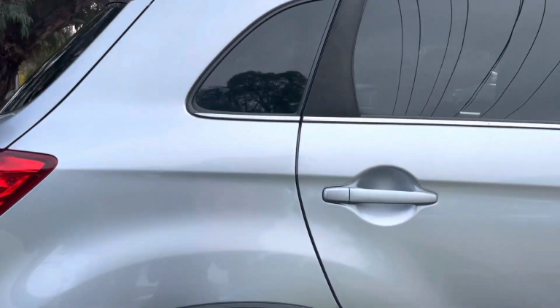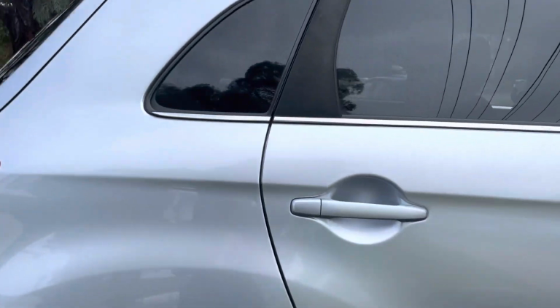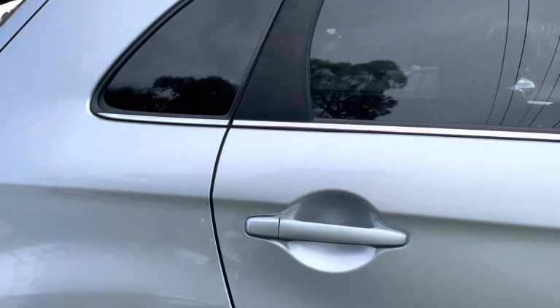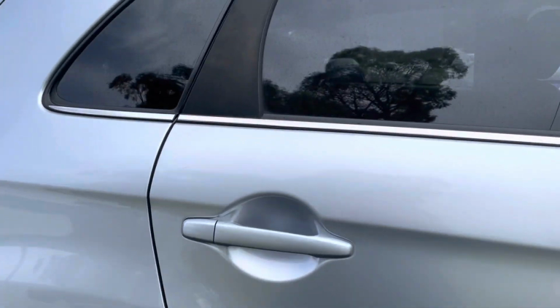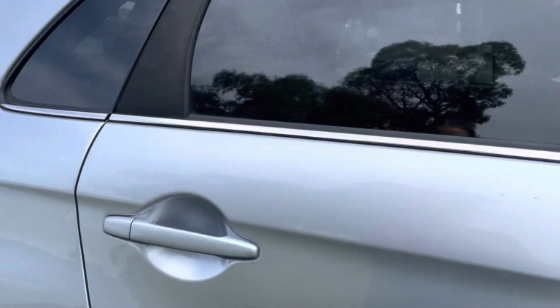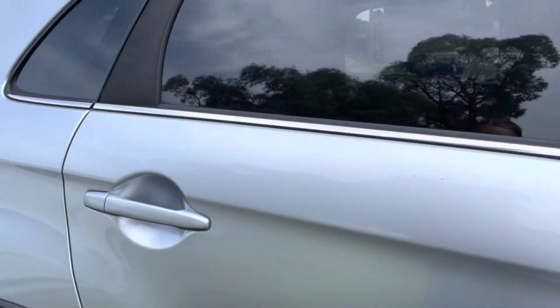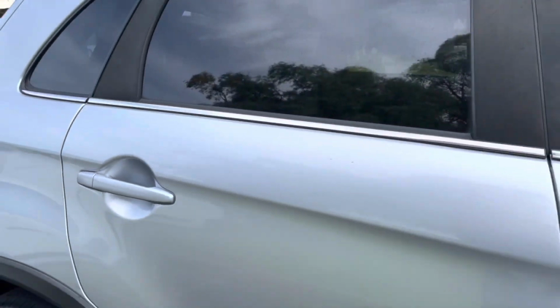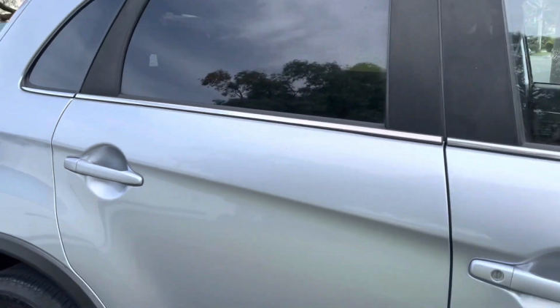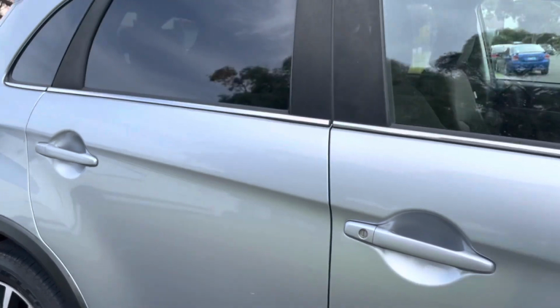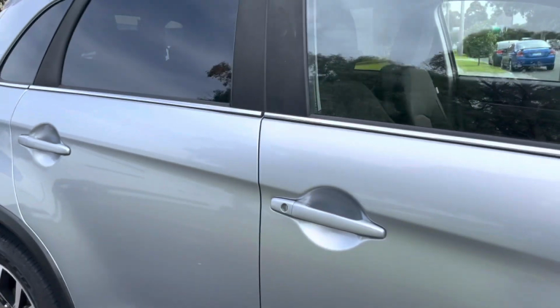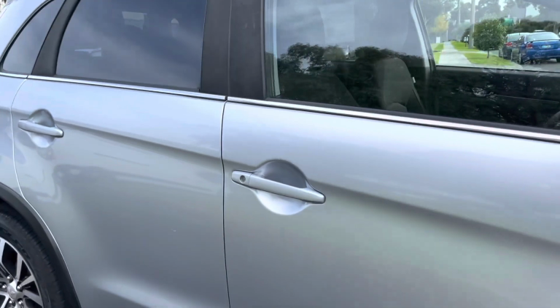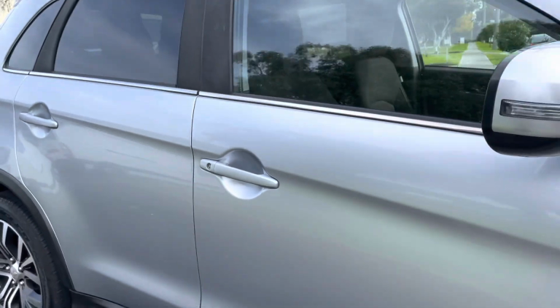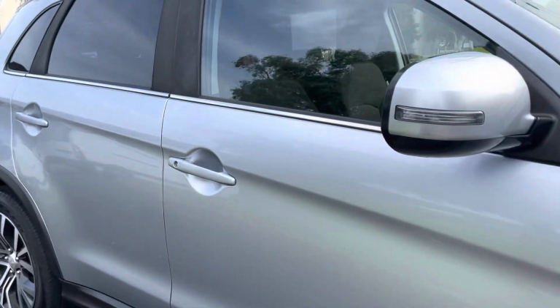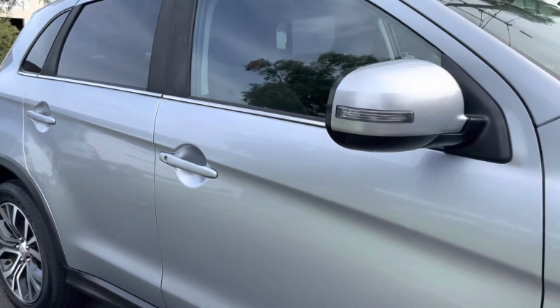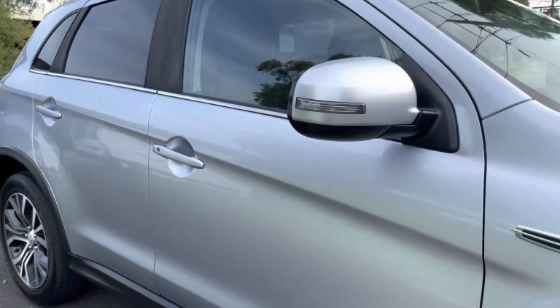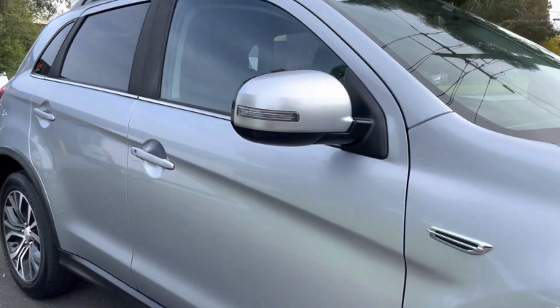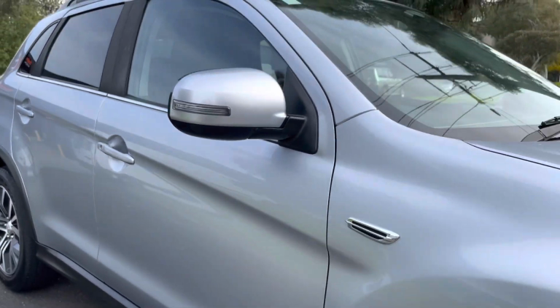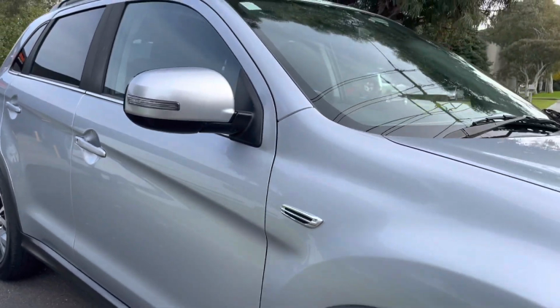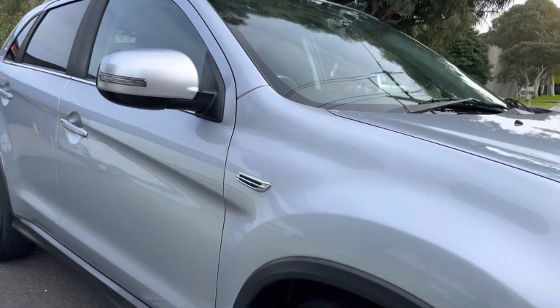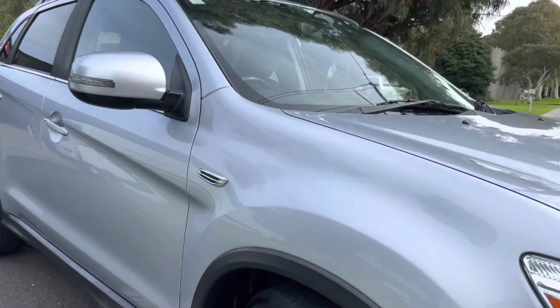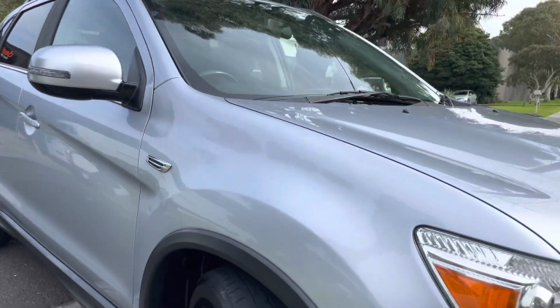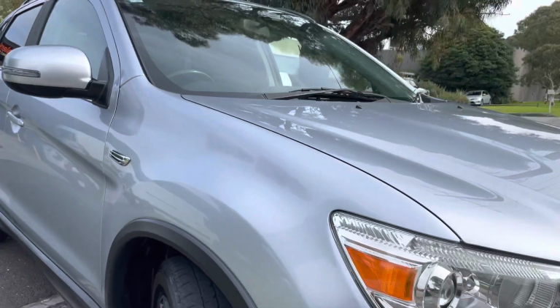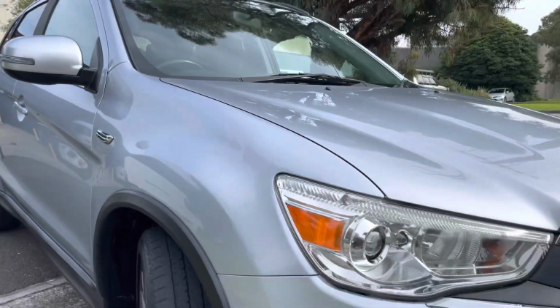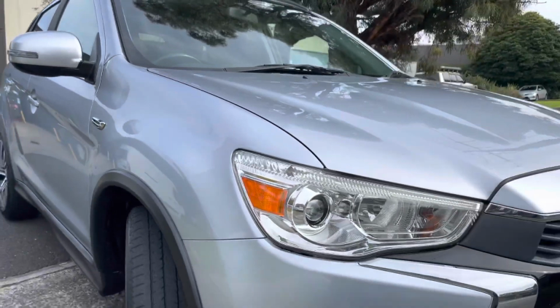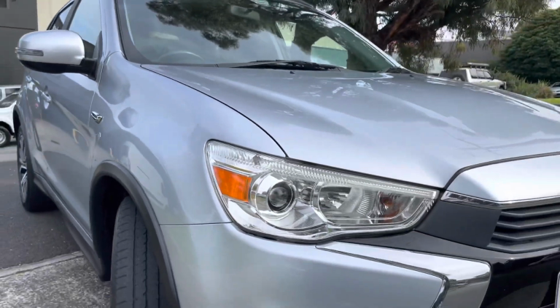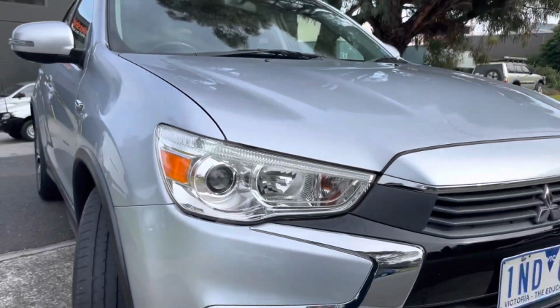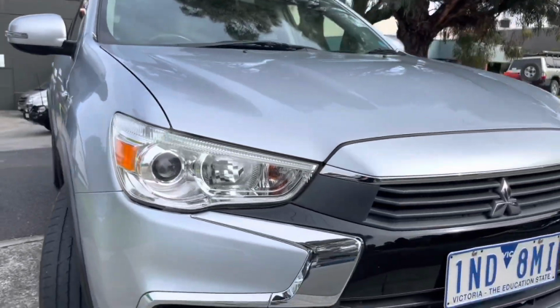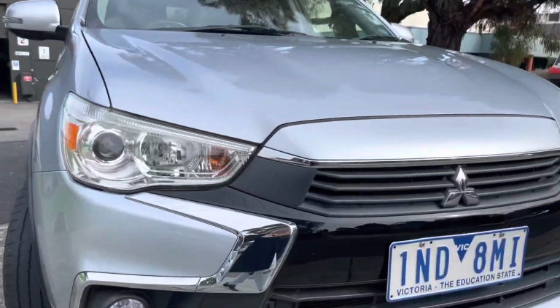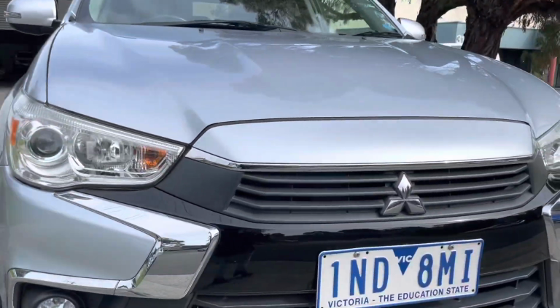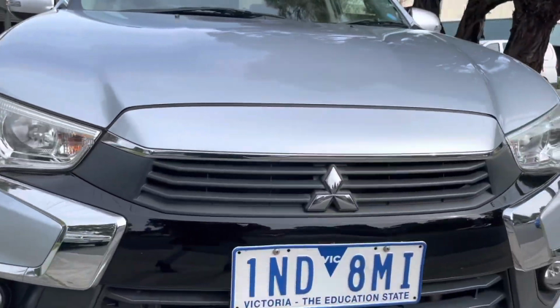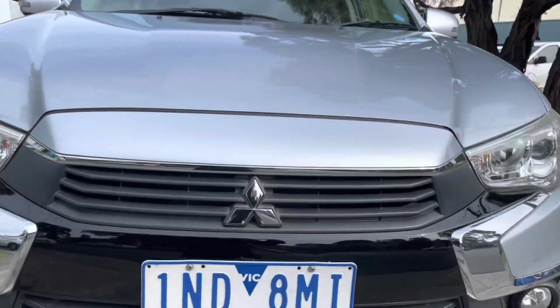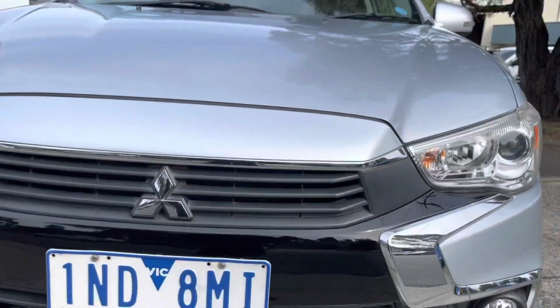It's just done over a hundred and thirteen thousand kilometres, and we're going to be taking you into the interior now where you can see it's got that big multimedia system, all of your Bluetooth connectivity capabilities, and cruise control.